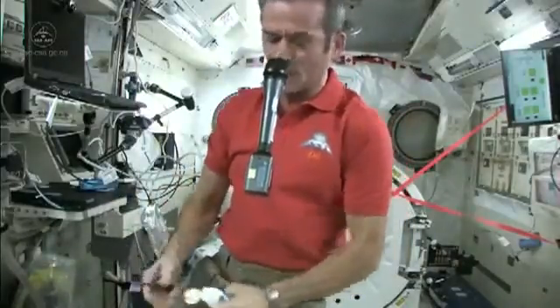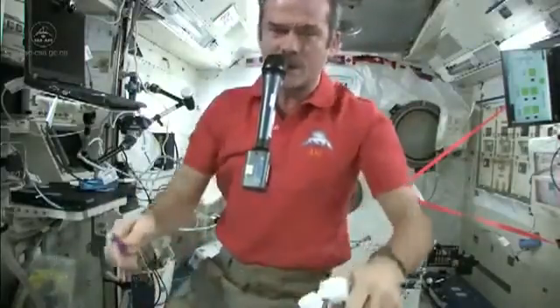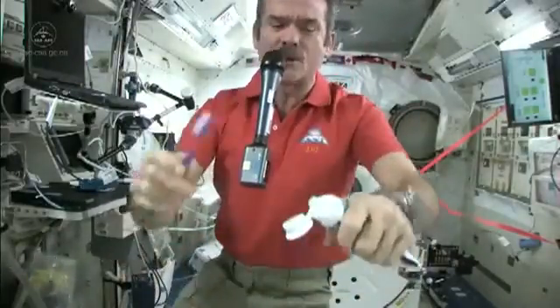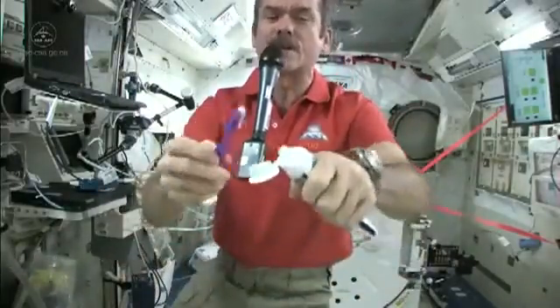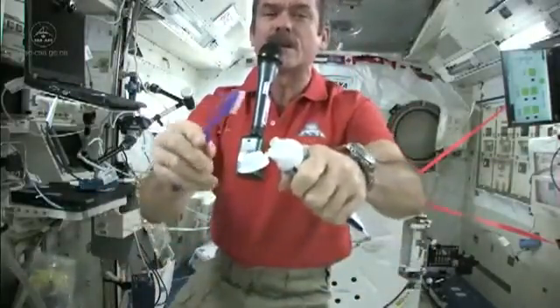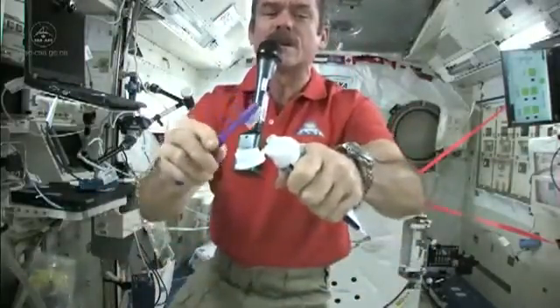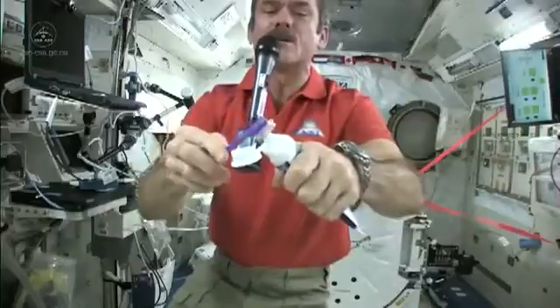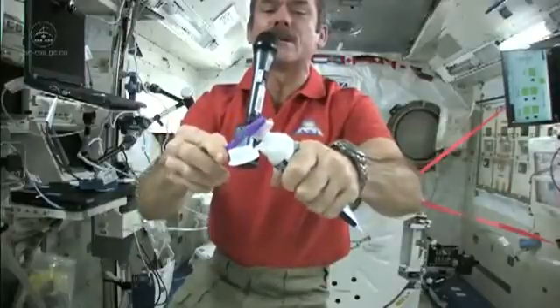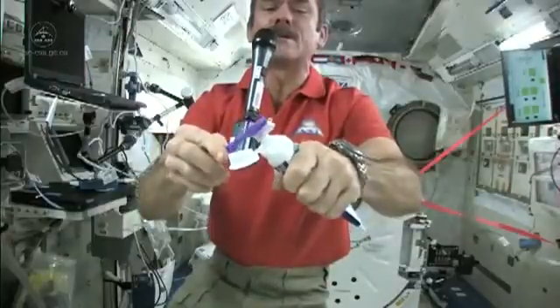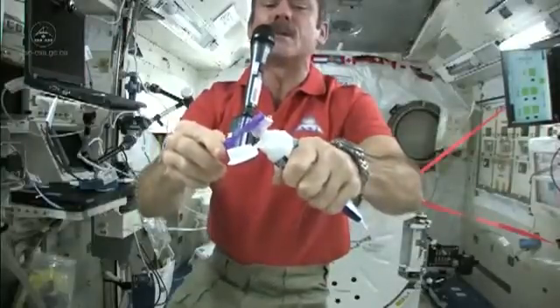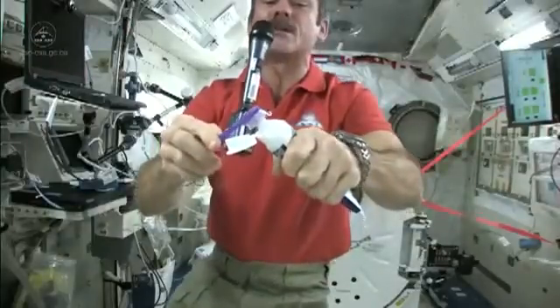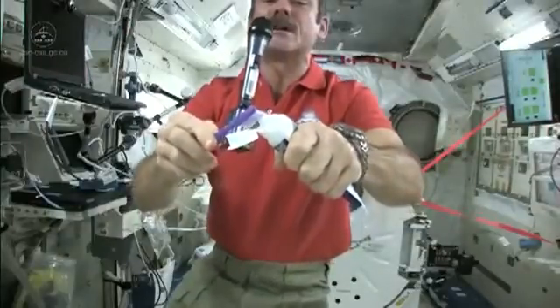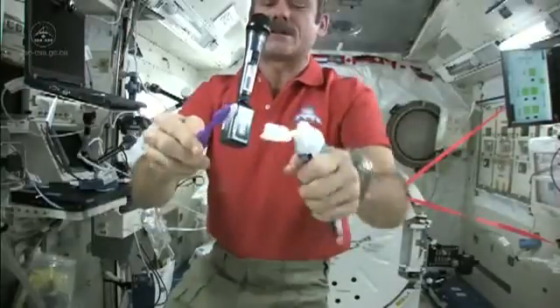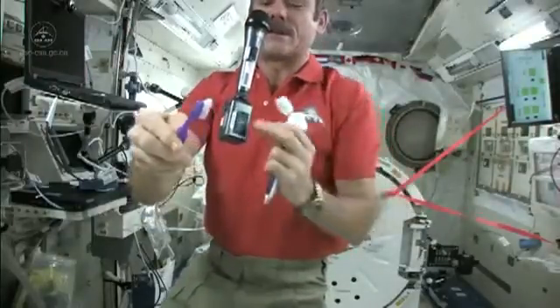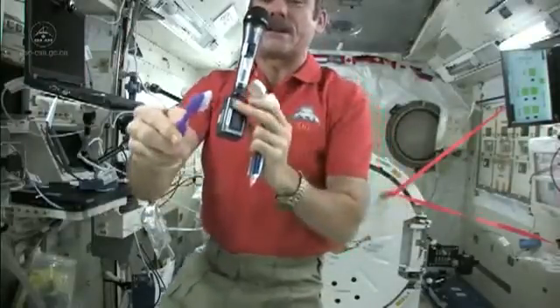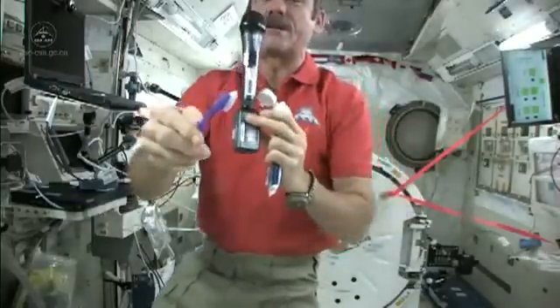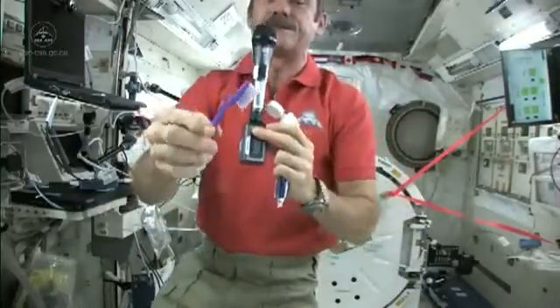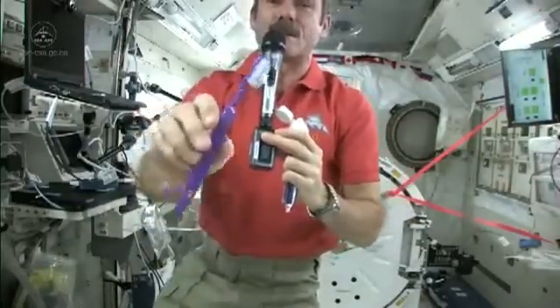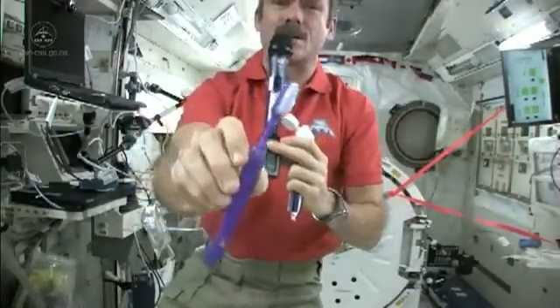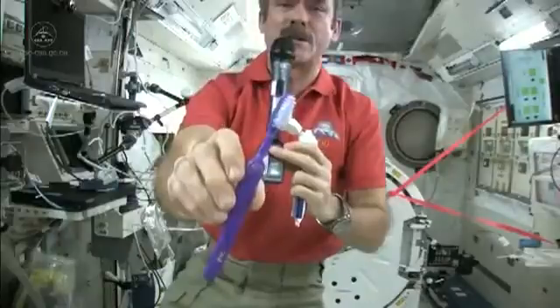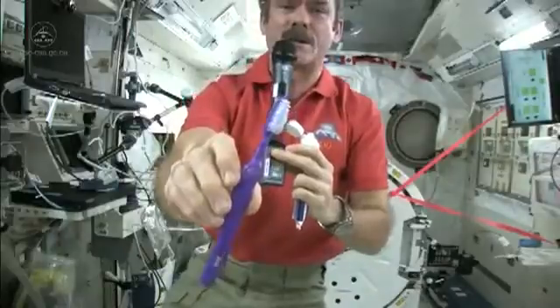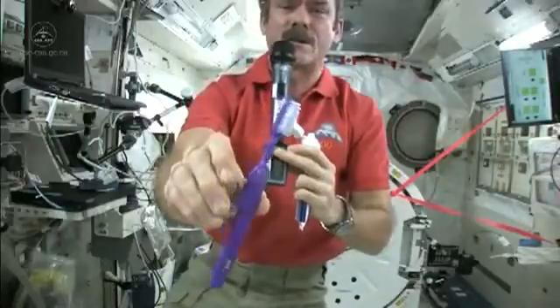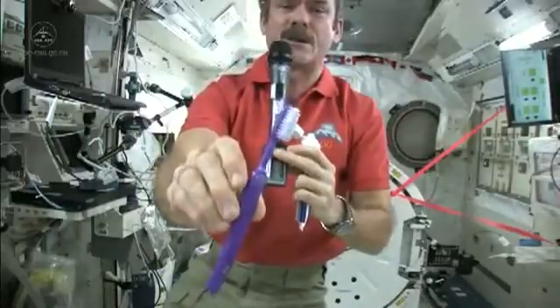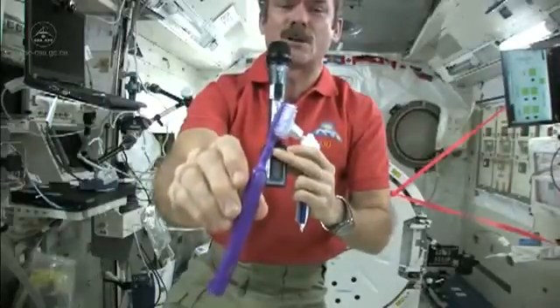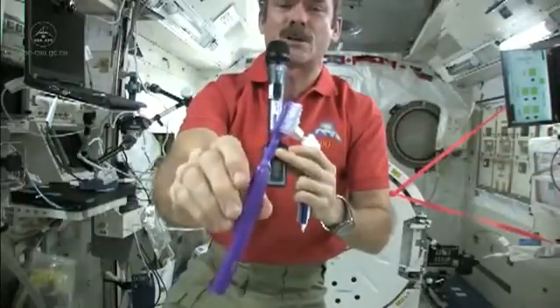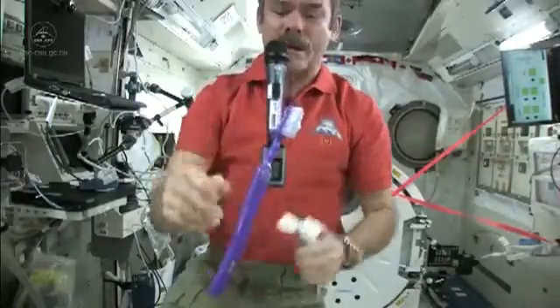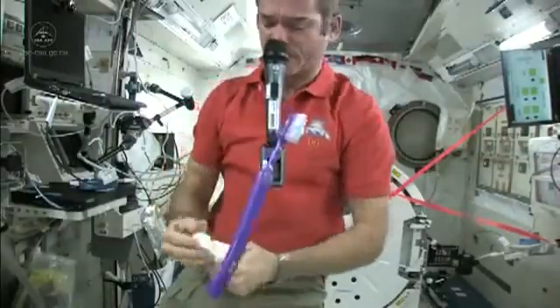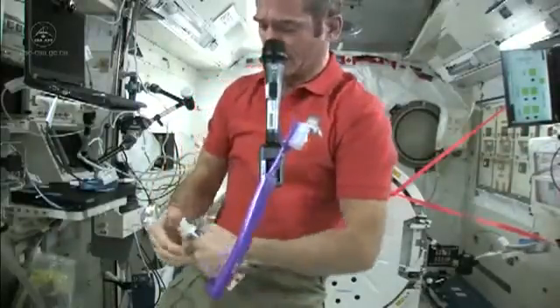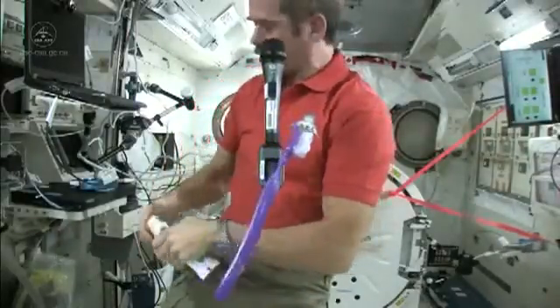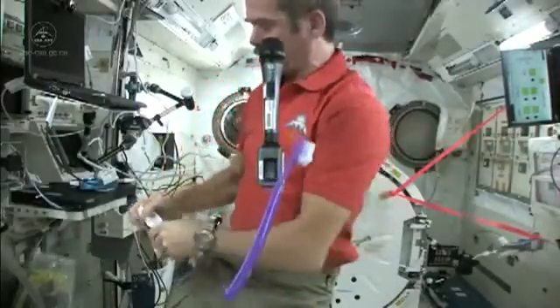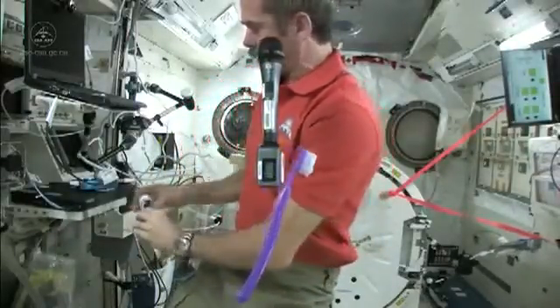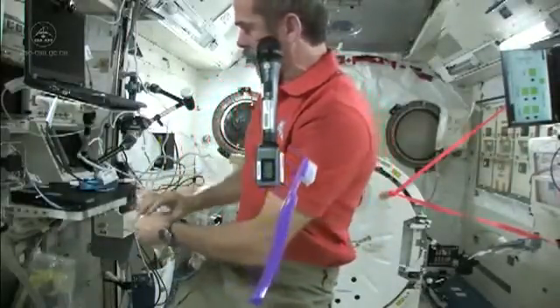Now I just need to put some toothpaste on it and get cleaning my teeth. I'm going to suck the water off it — because where else would it go? Nice wet toothbrush. Grab some toothpaste. We just use standard toothpaste in space. Squeeze a little on, not too much because you're going to have to clean it up later. So there's my toothpaste on my toothbrush — it's wet, it's ready to go, it's loaded.